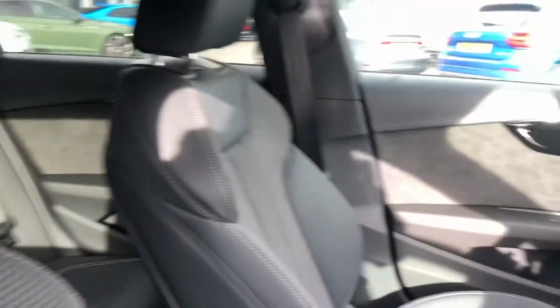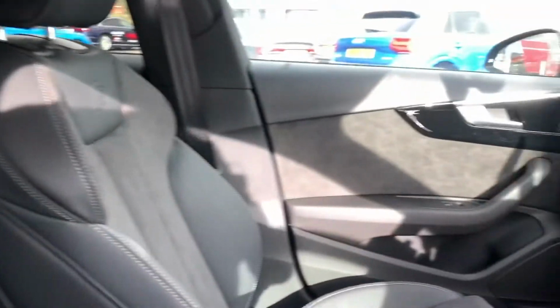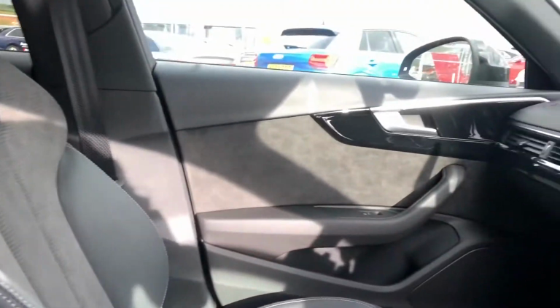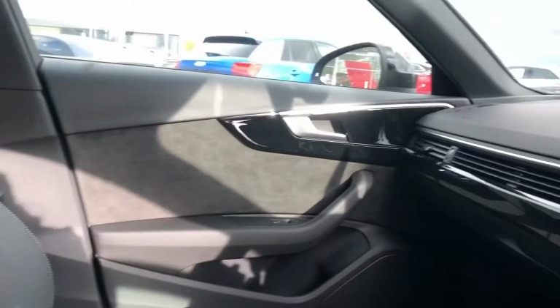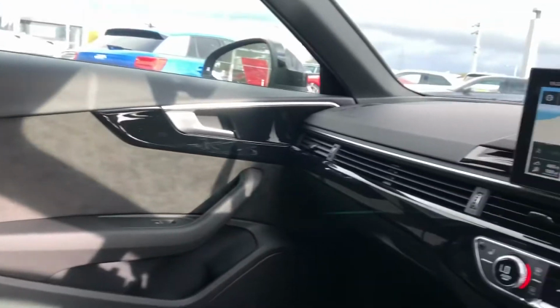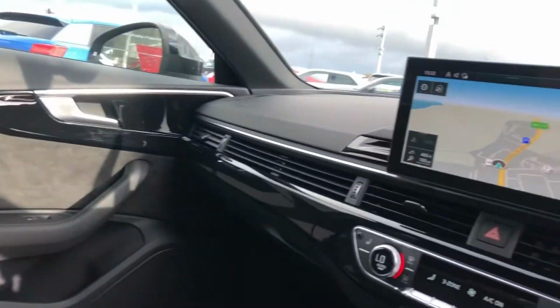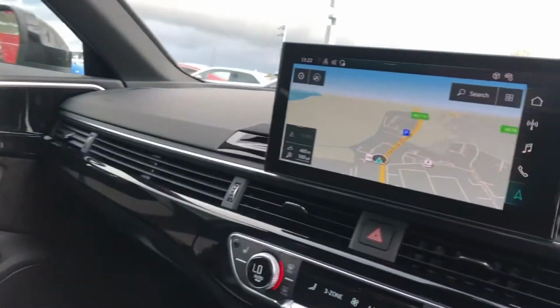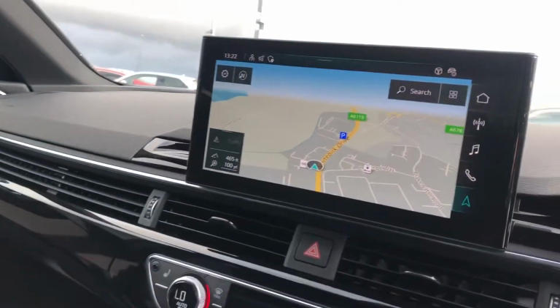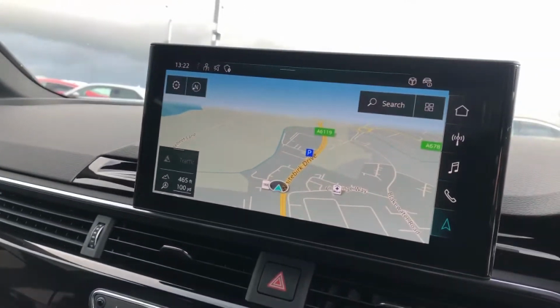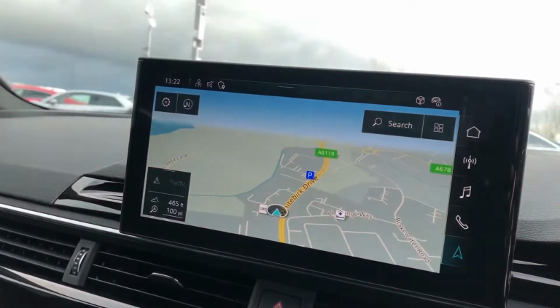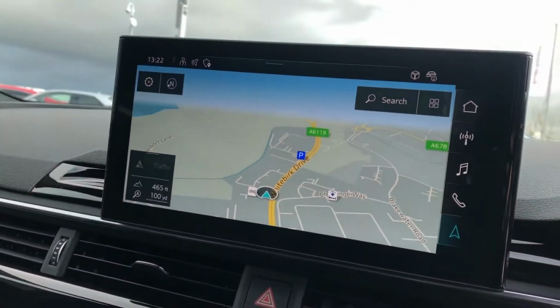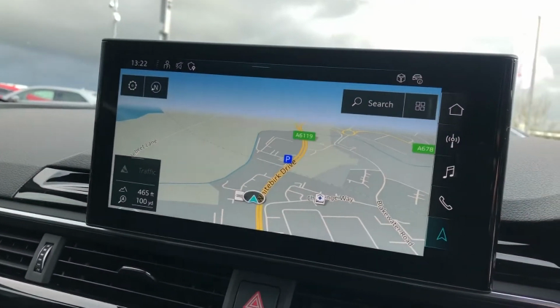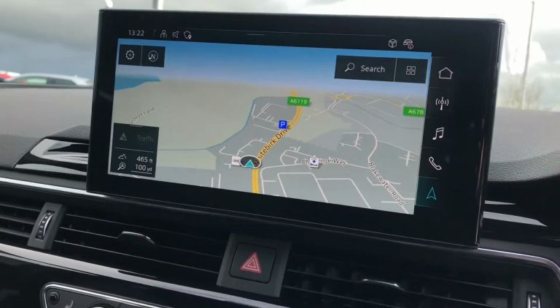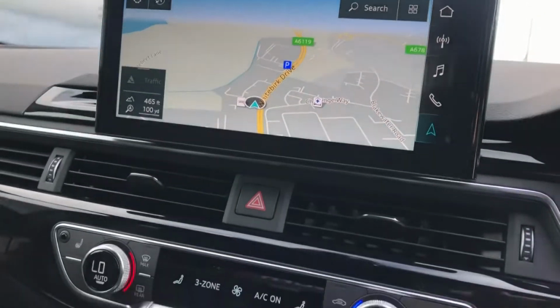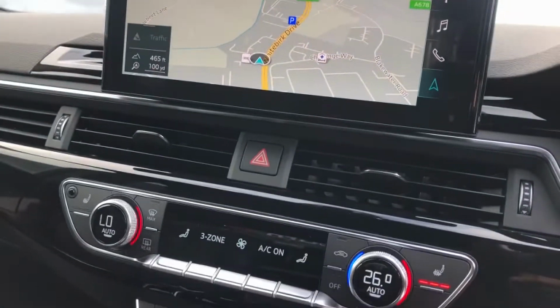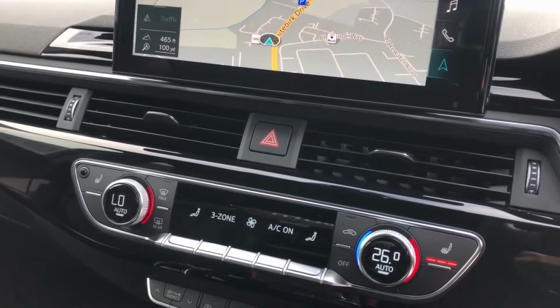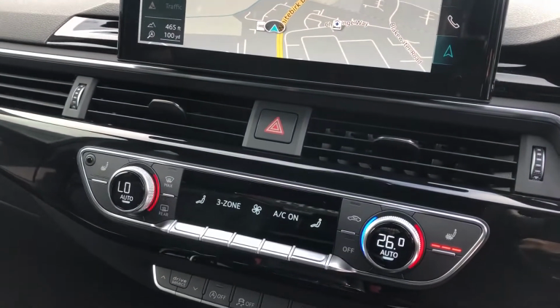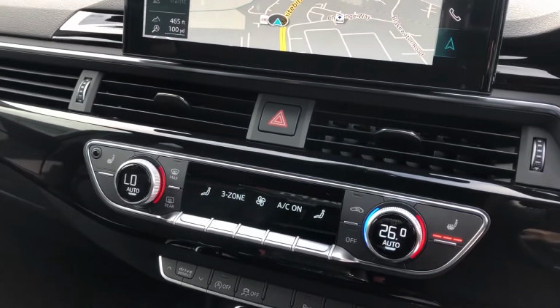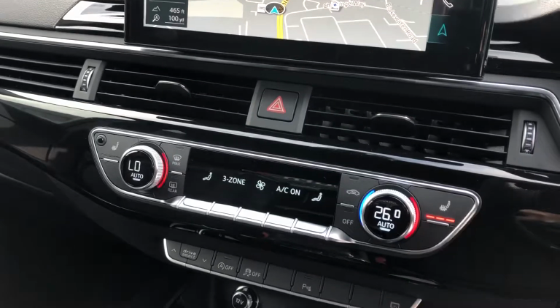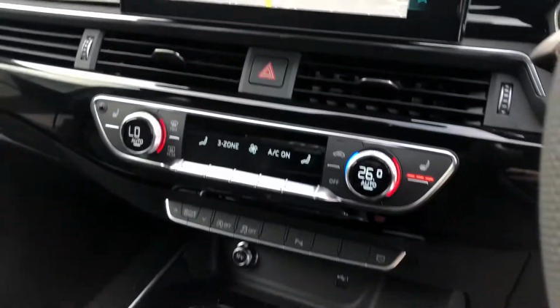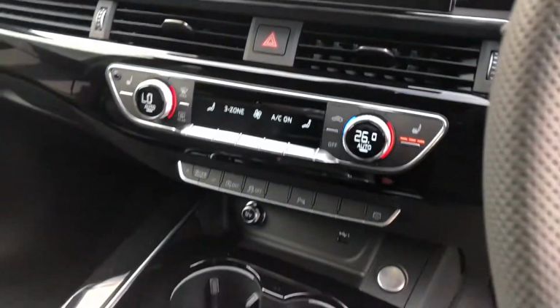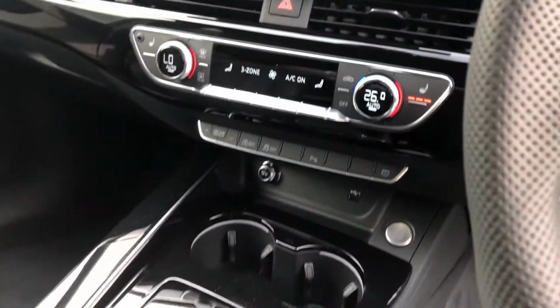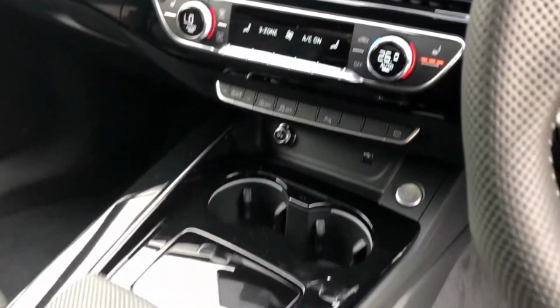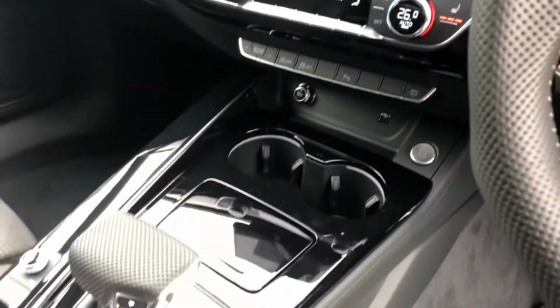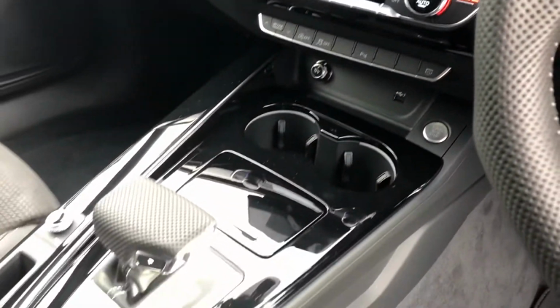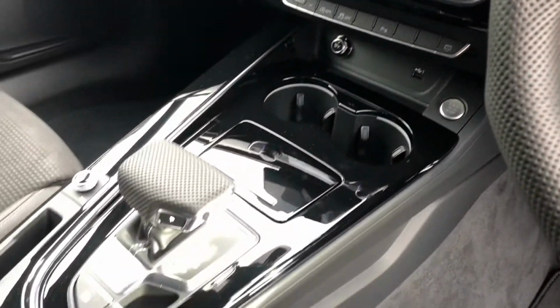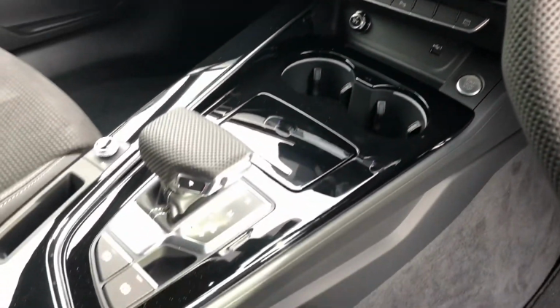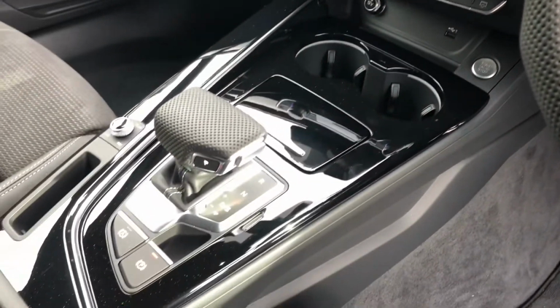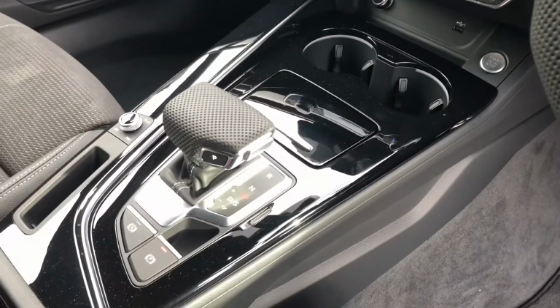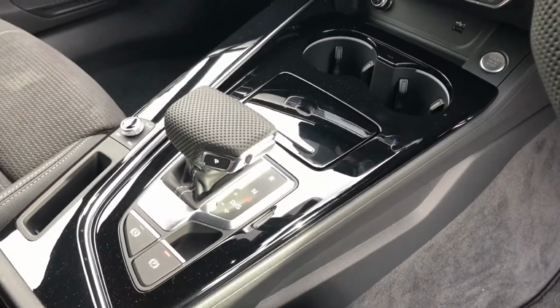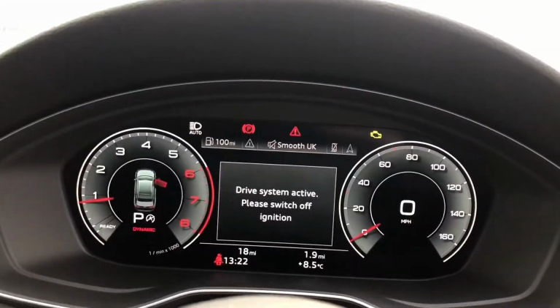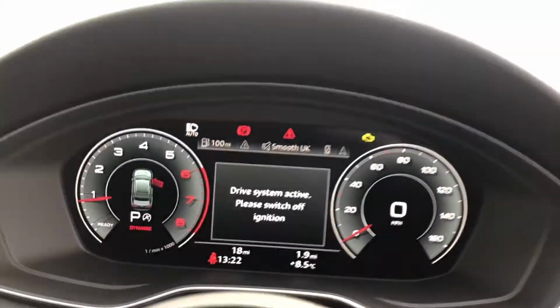Sport front seats with the S embossing, black gloss surrounds to the MMI including MMI navigation, three-zone deluxe air conditioning, heated seats, keyless go and the S-tronic gearbox.